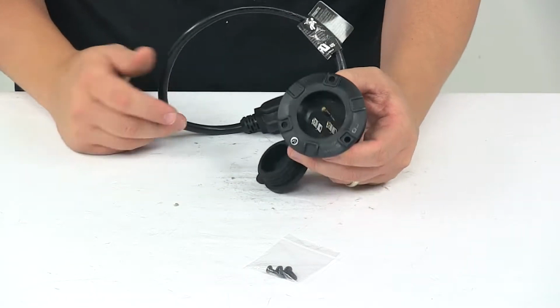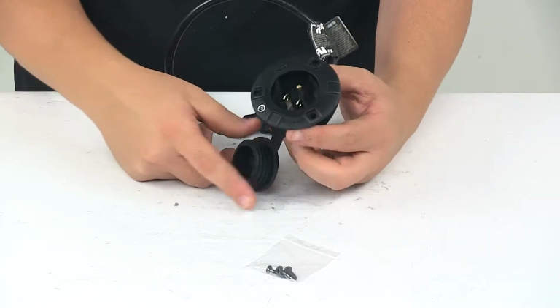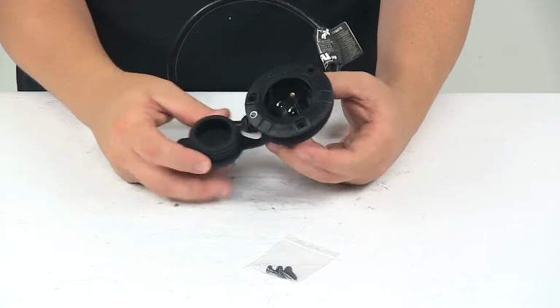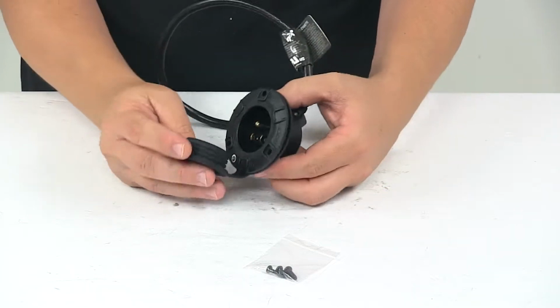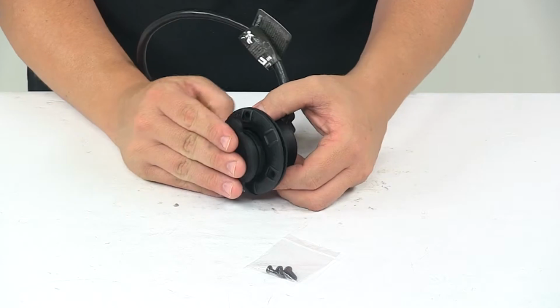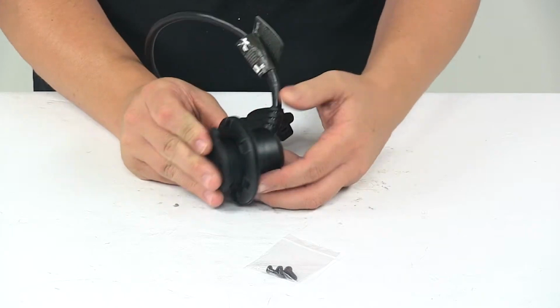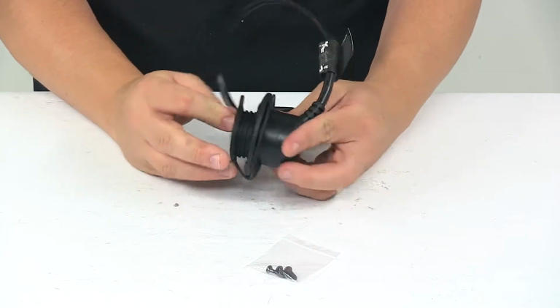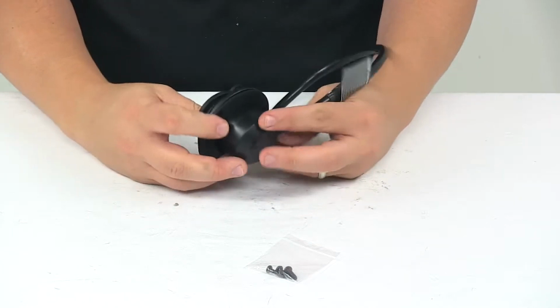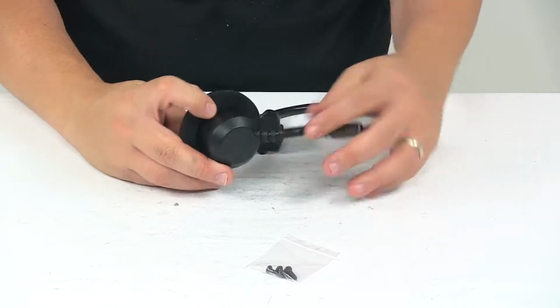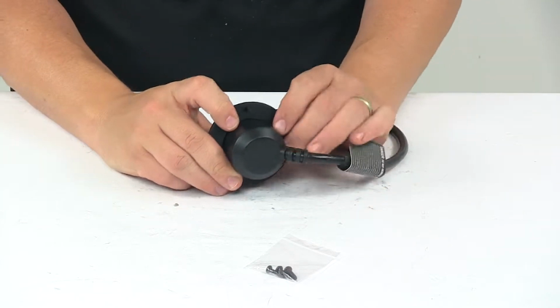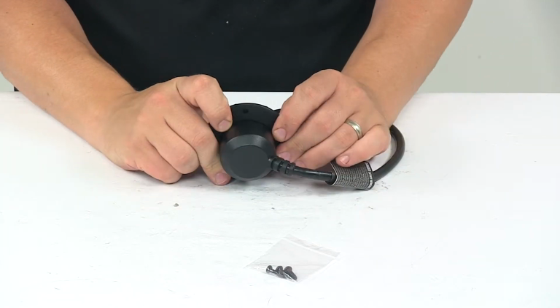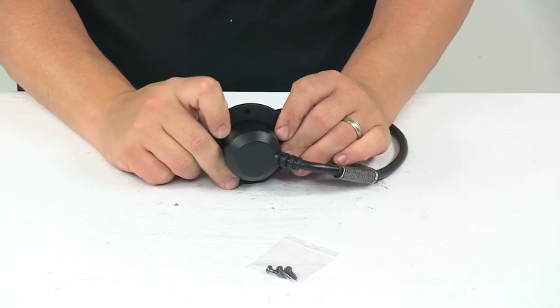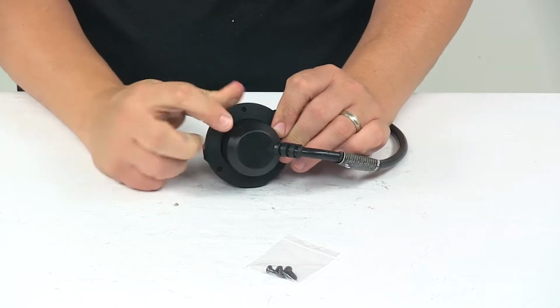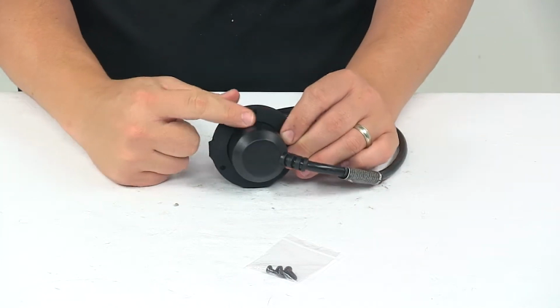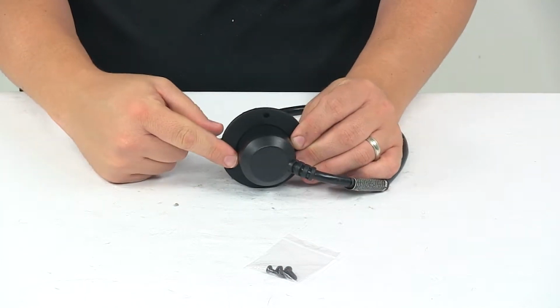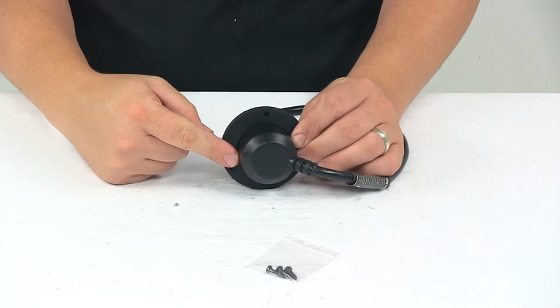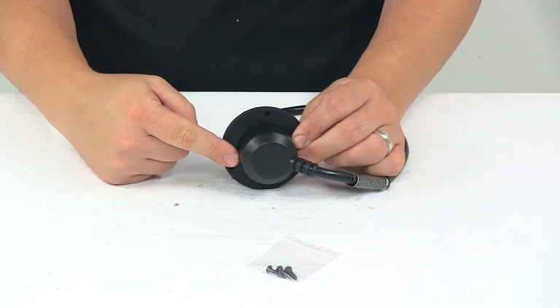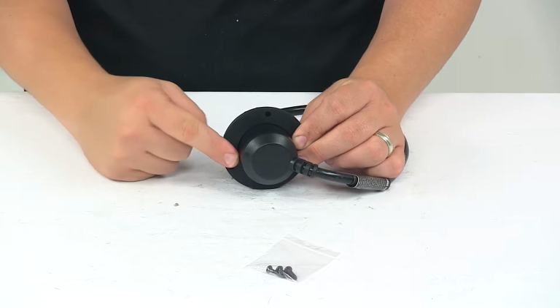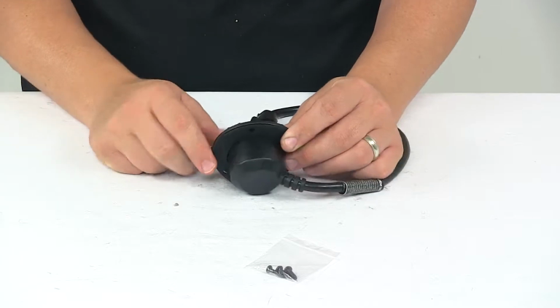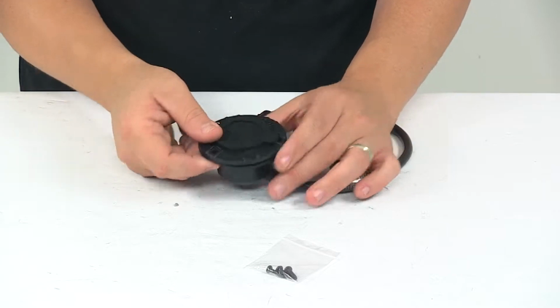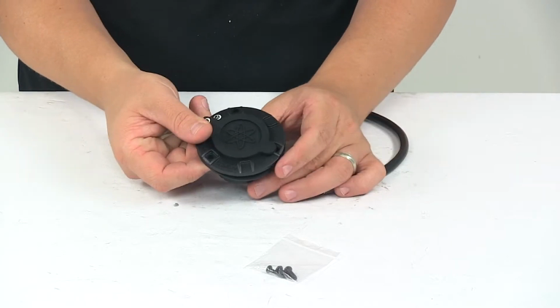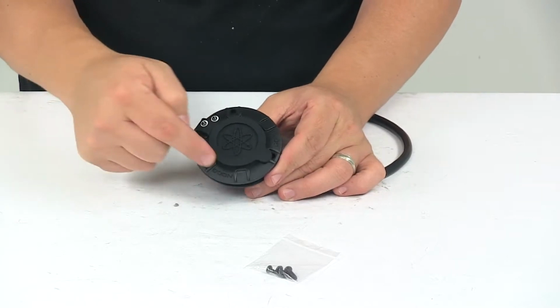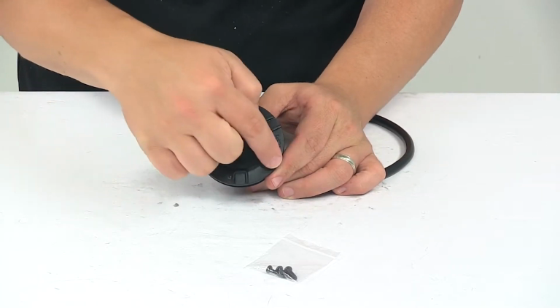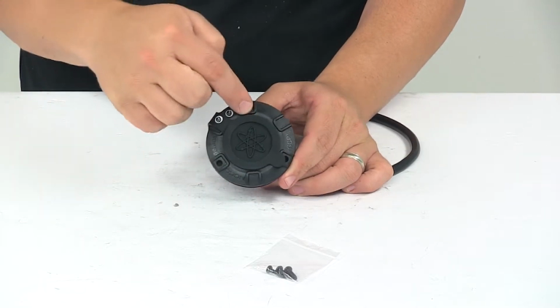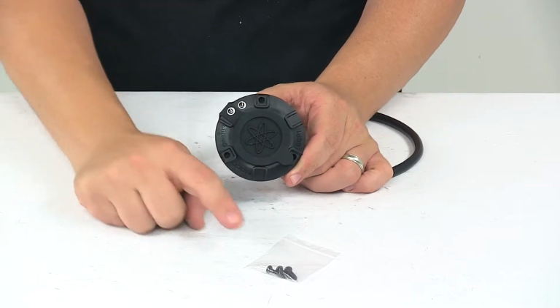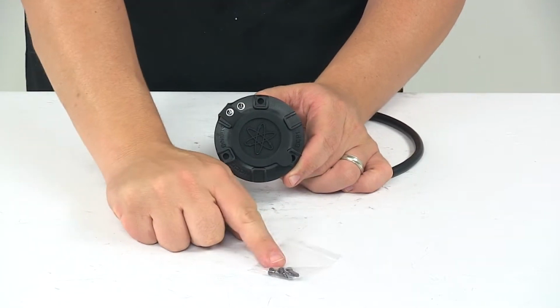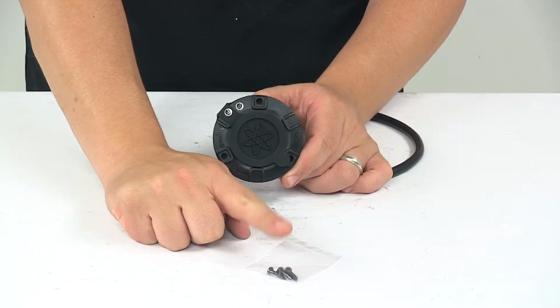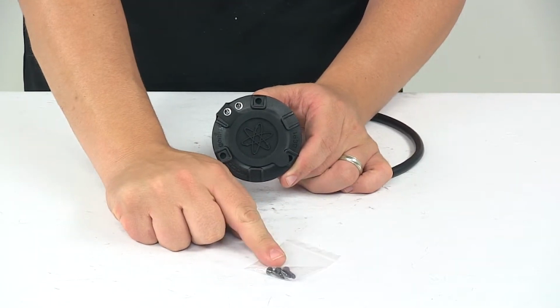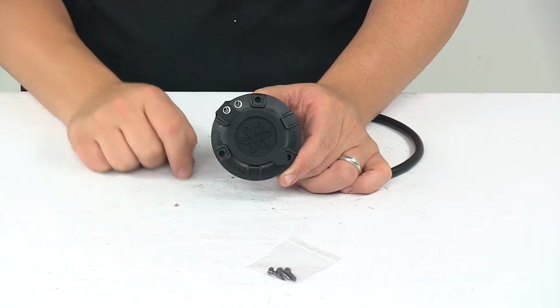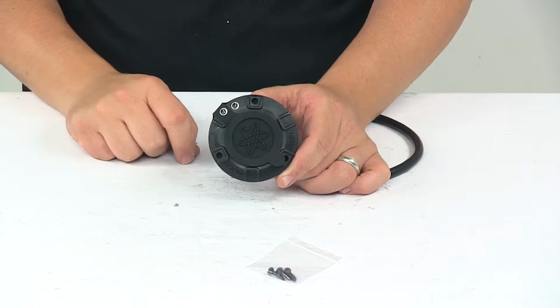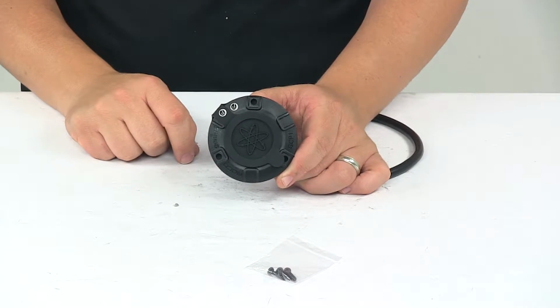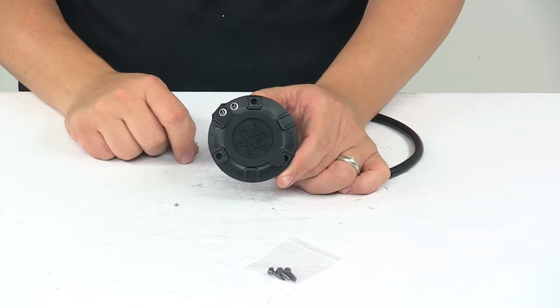This is a recess mount installation, so the installation area requires a 2-inch diameter hole or cutout. It has 3 mount holes on the unit and secures in place with the included mounting hardware.